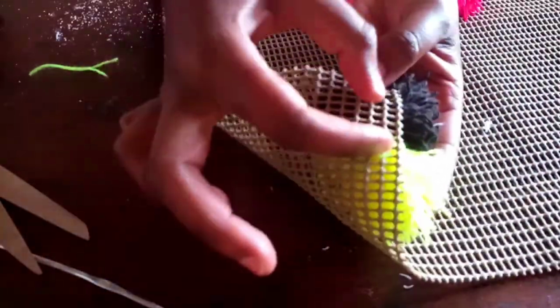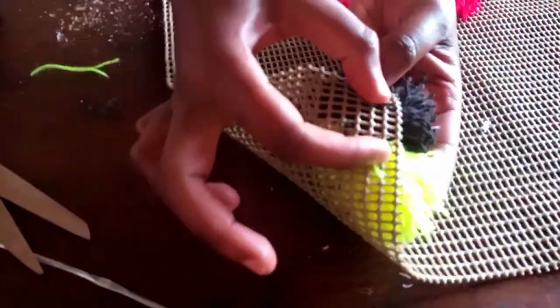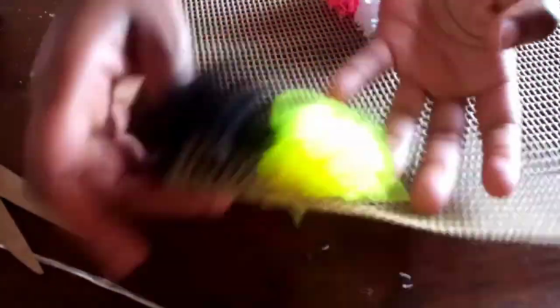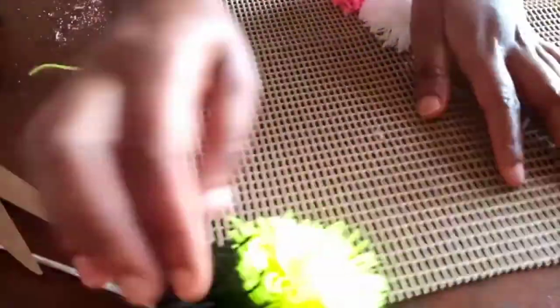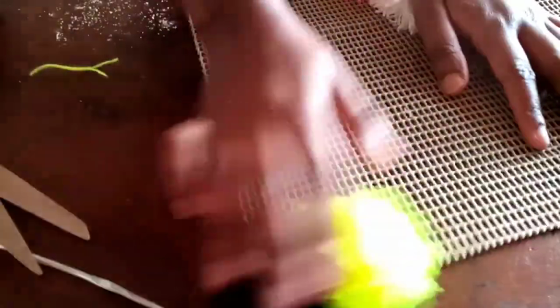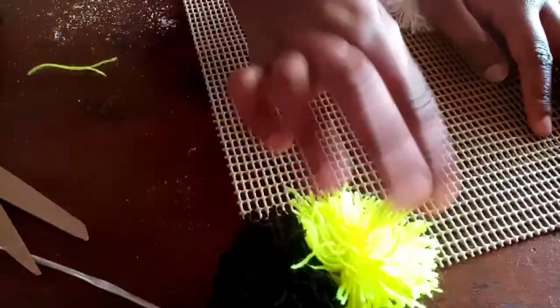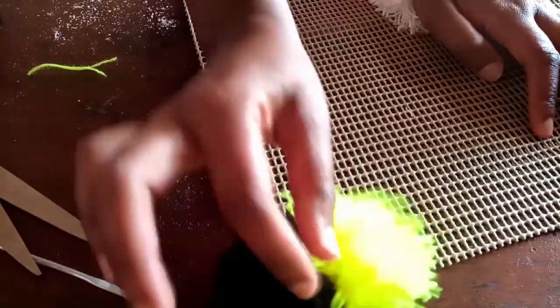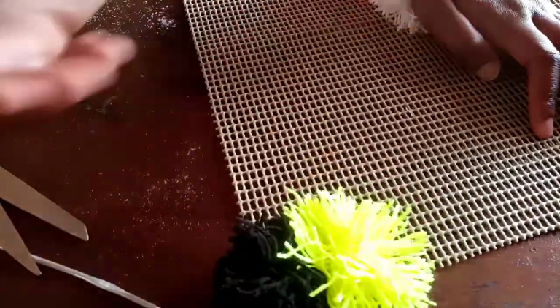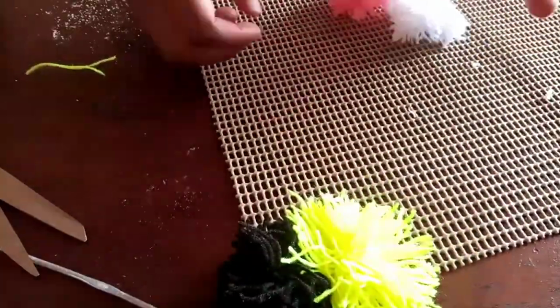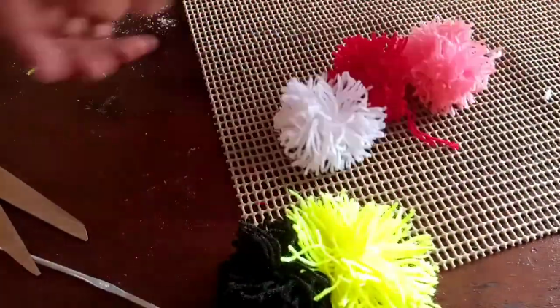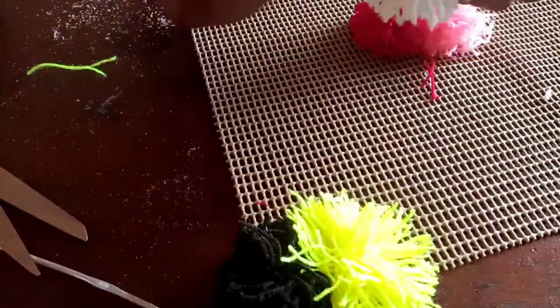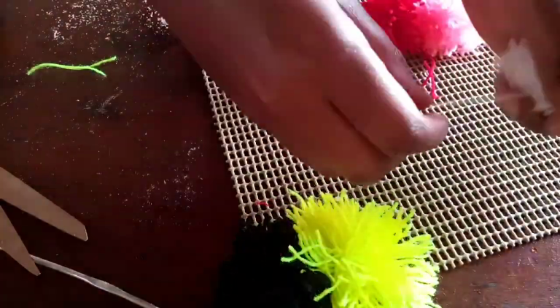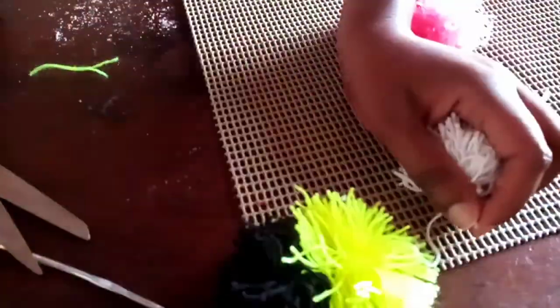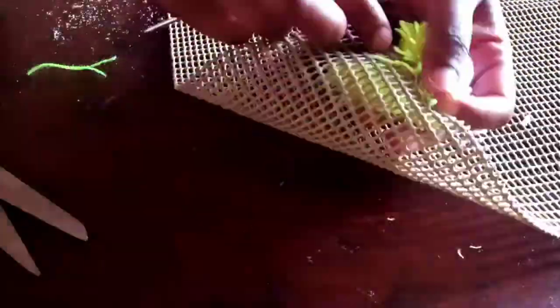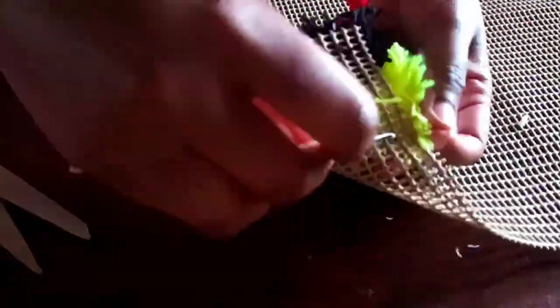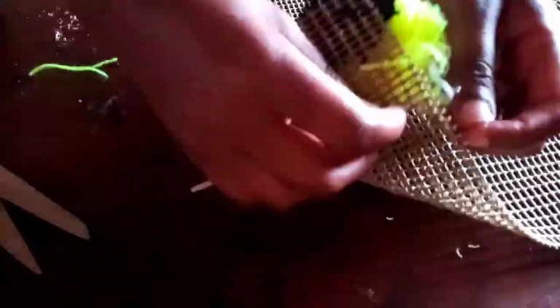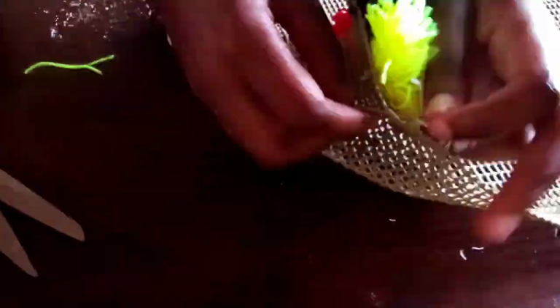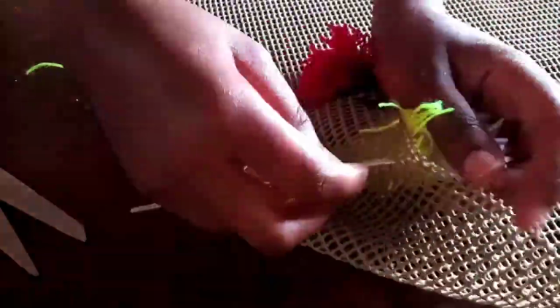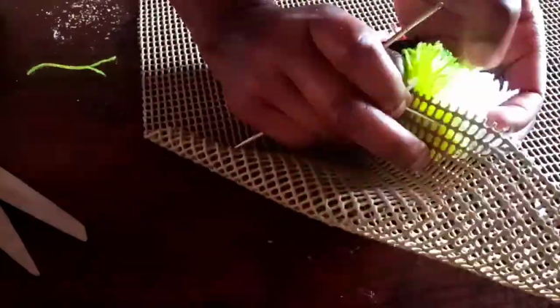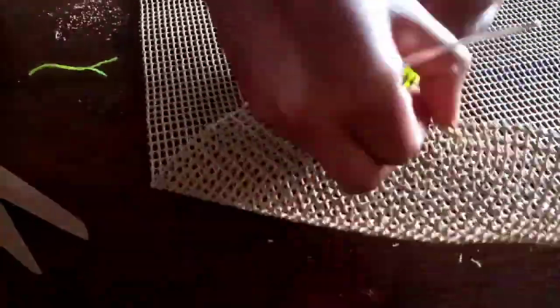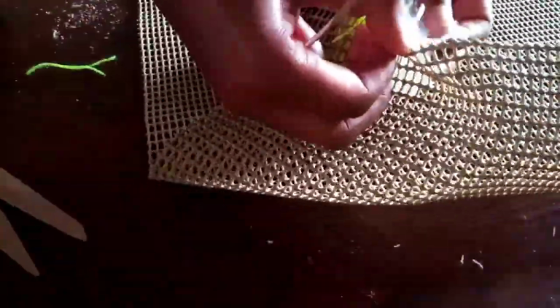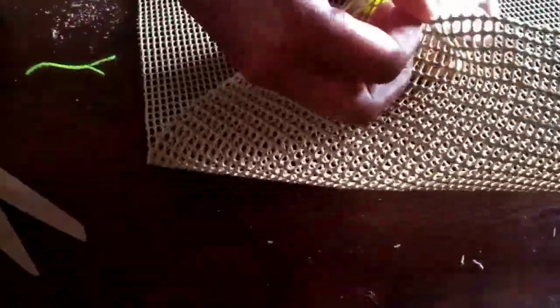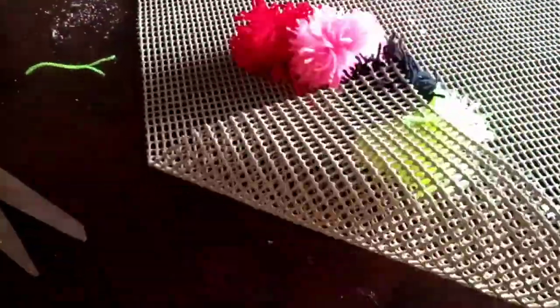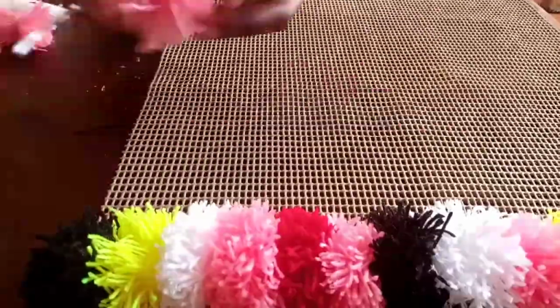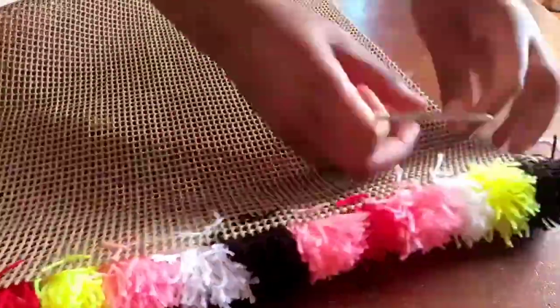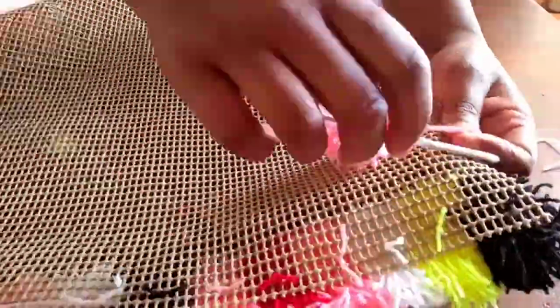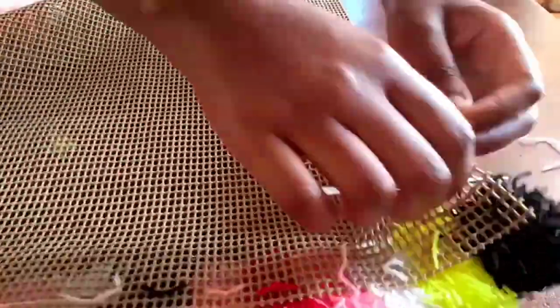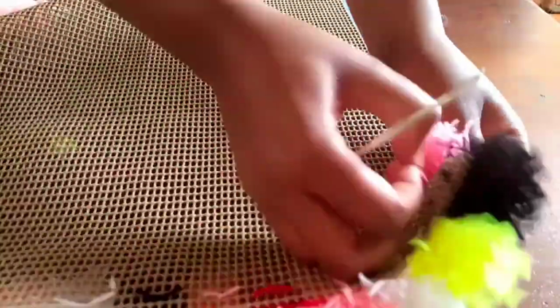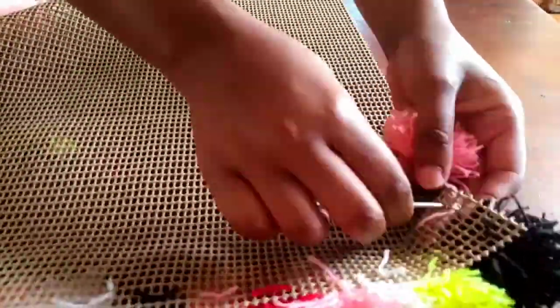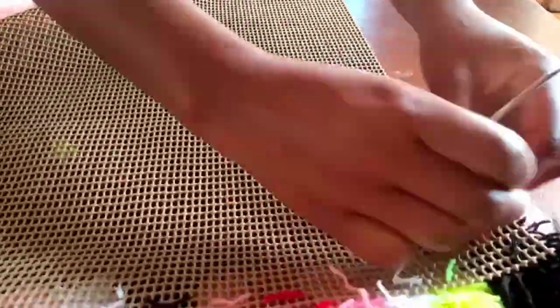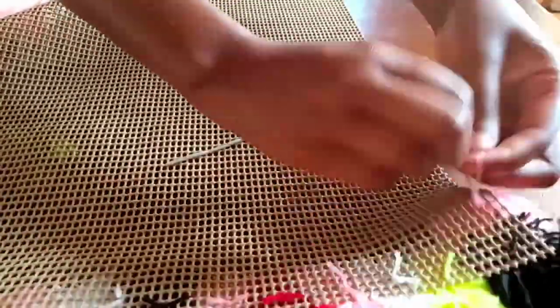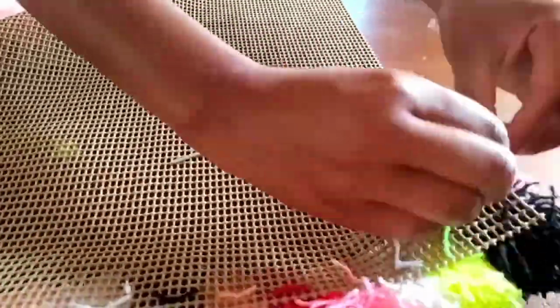I'll be doing that for the rest of the mat, so keep on watching so you can see how it's going to look at the end. Thank you so much for watching this far.